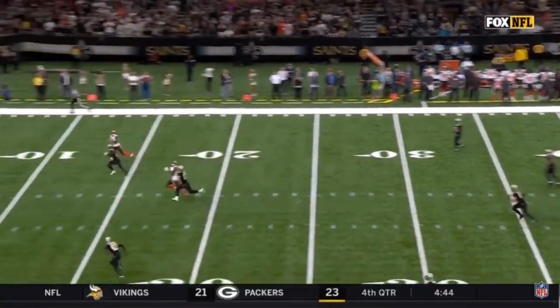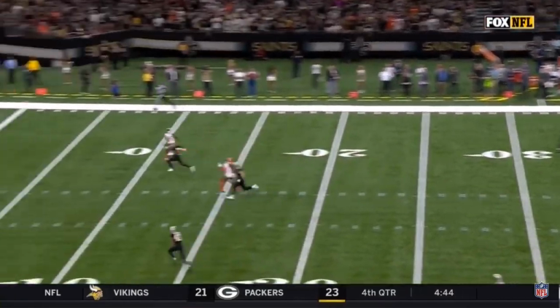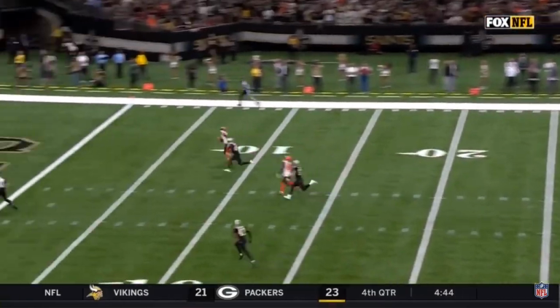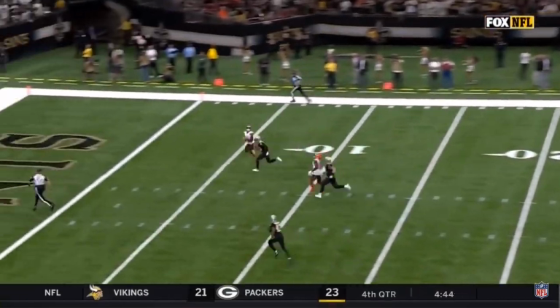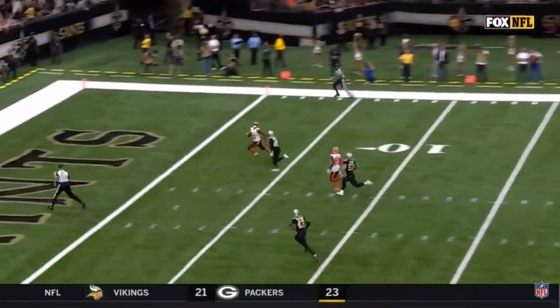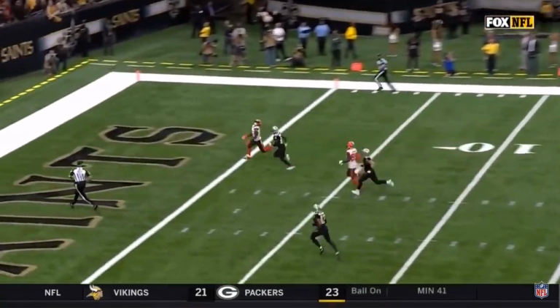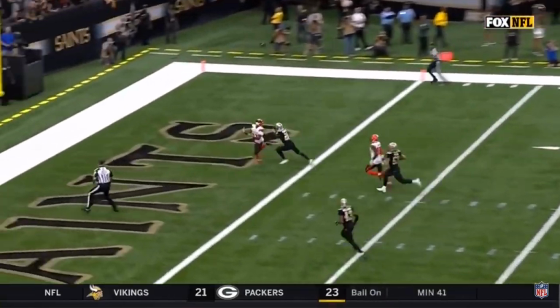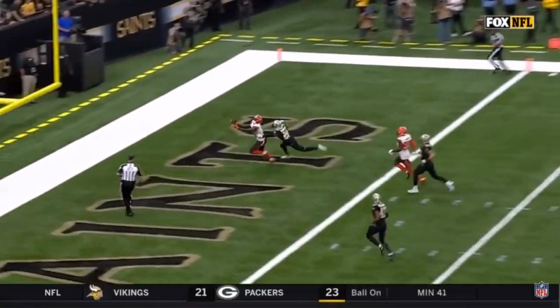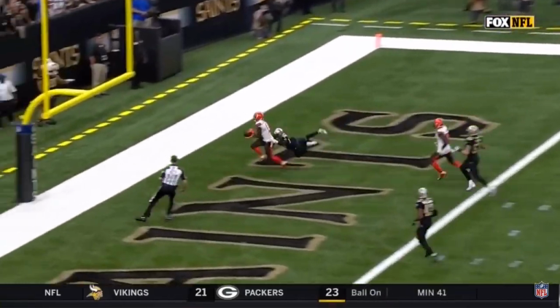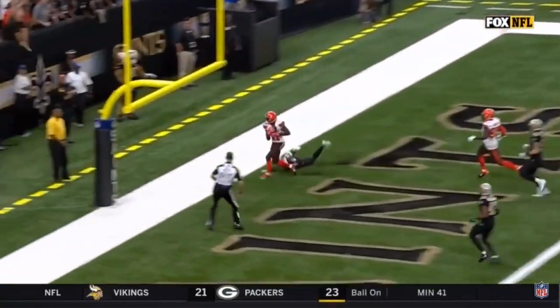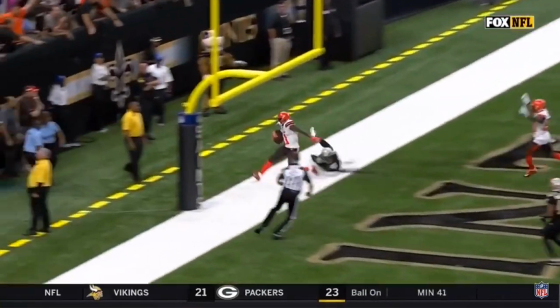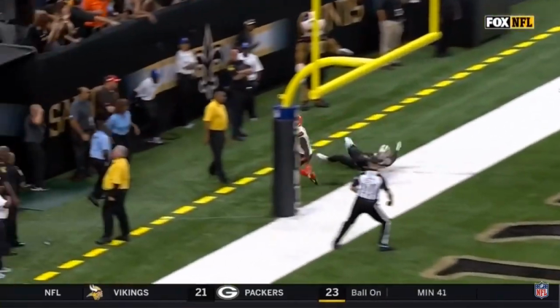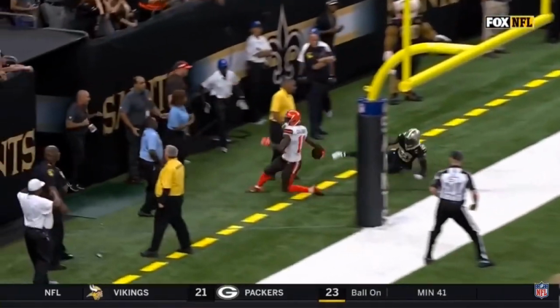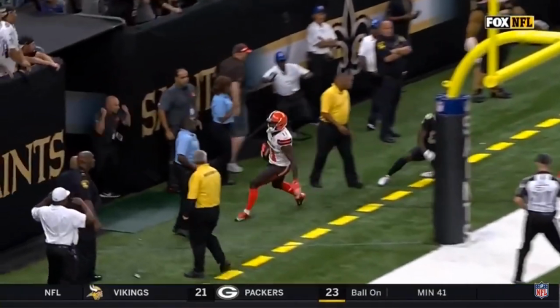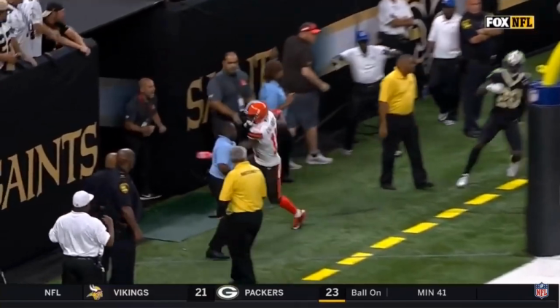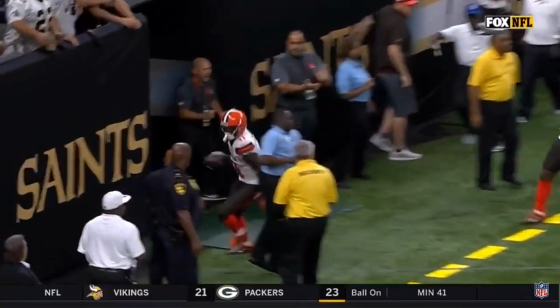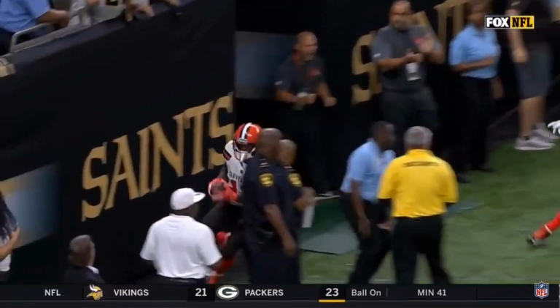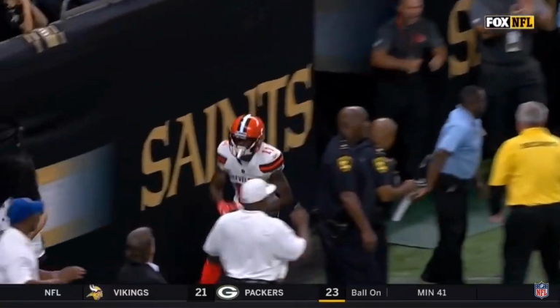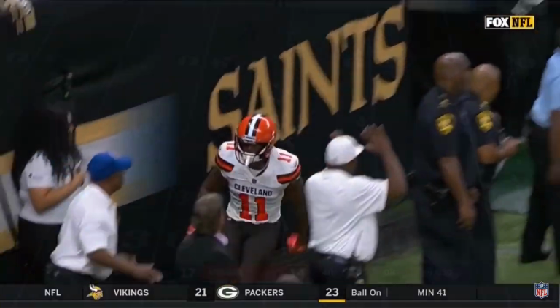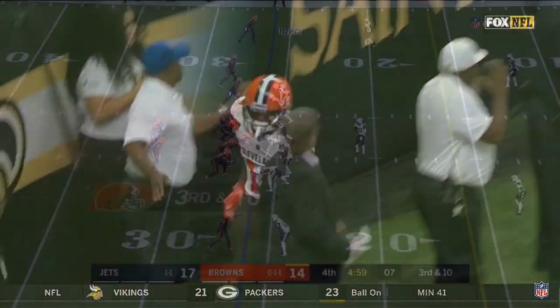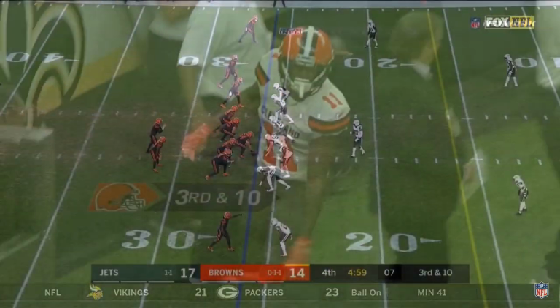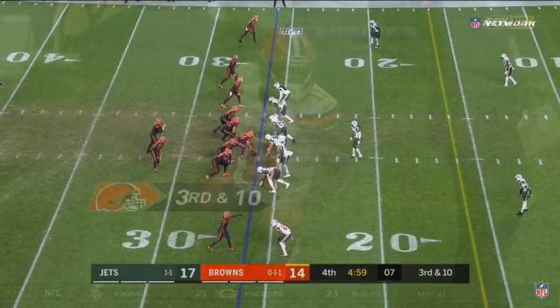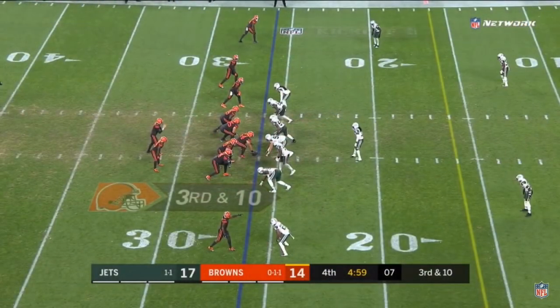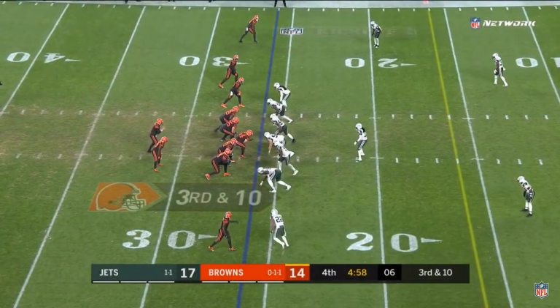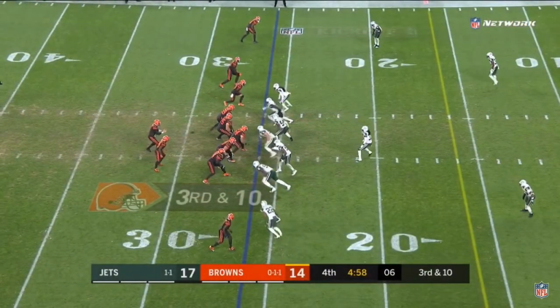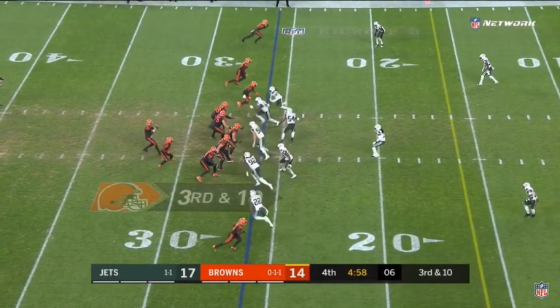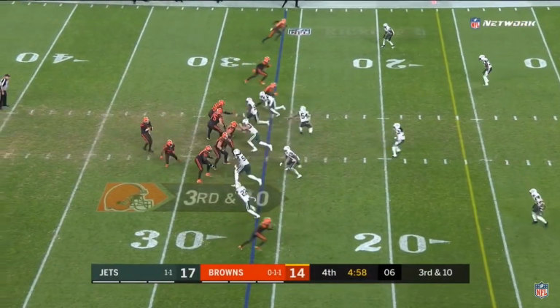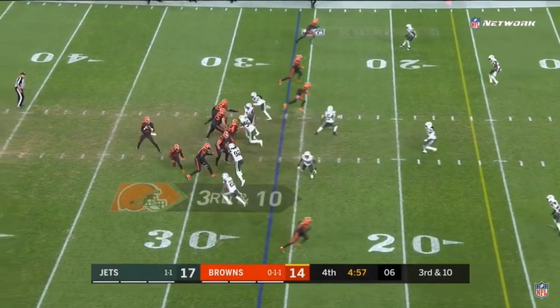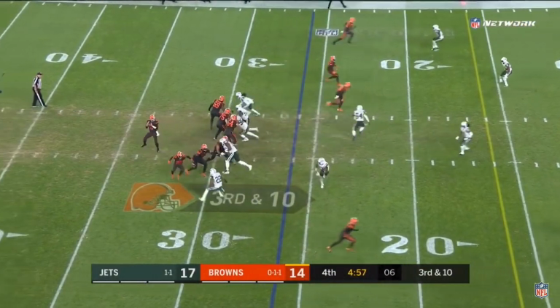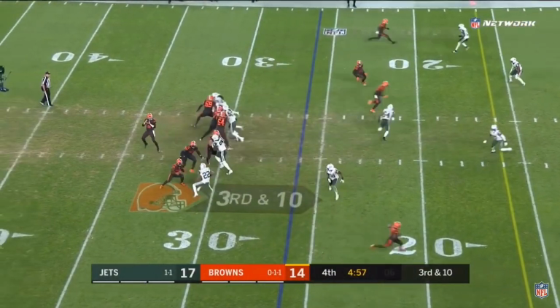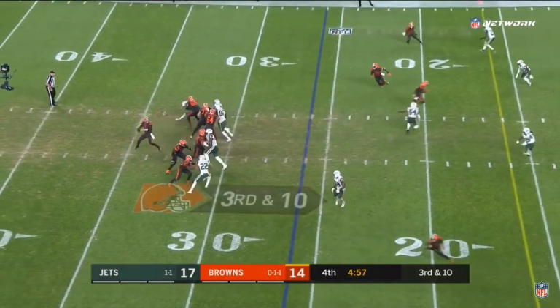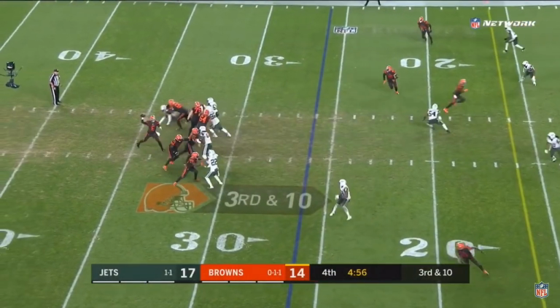Ken Crawley watching the quarterback, and all of a sudden Antonio Callaway just runs past him. Some revolutions on it, and it's a little different — I agree with that.